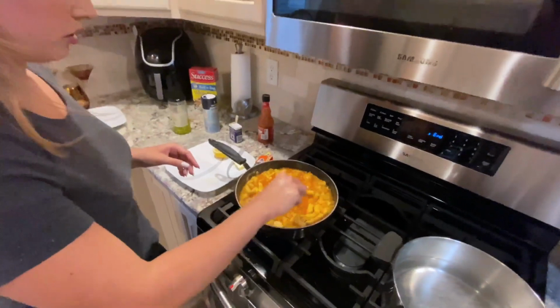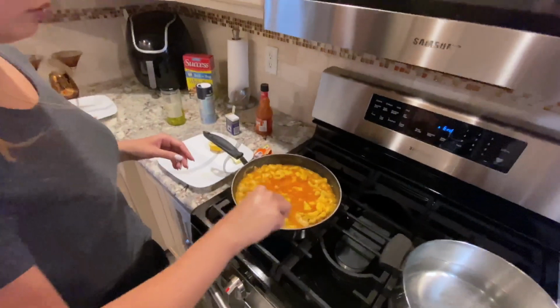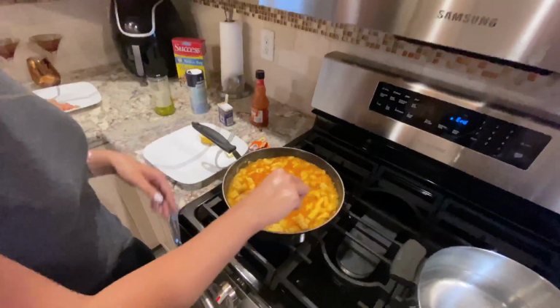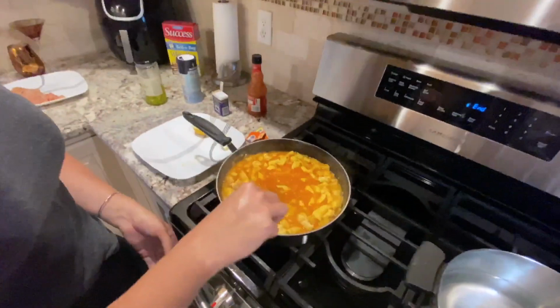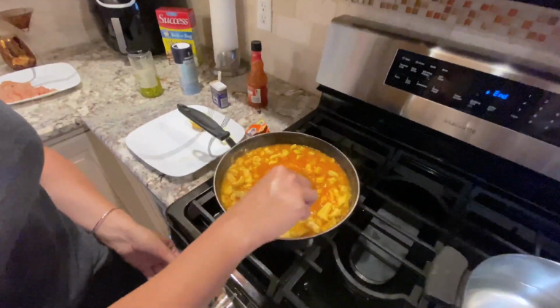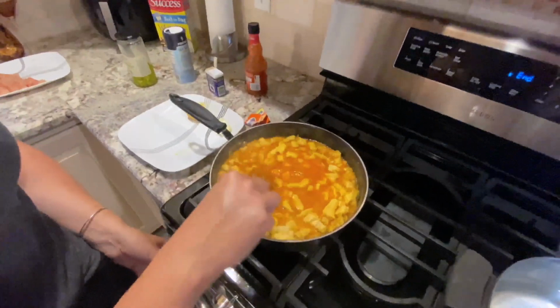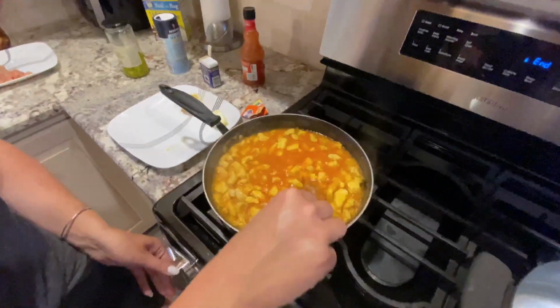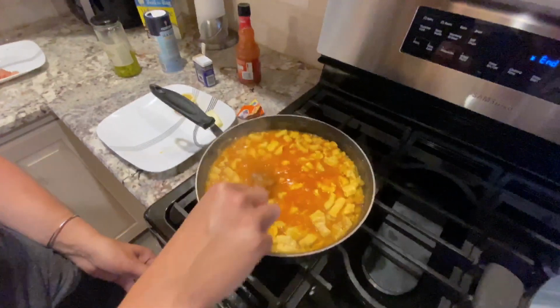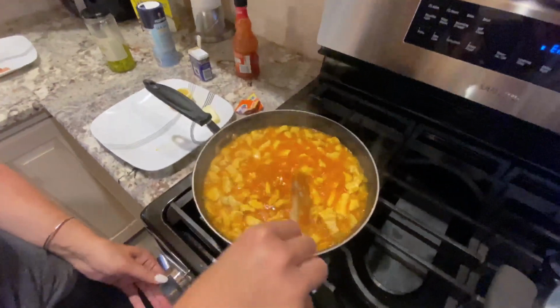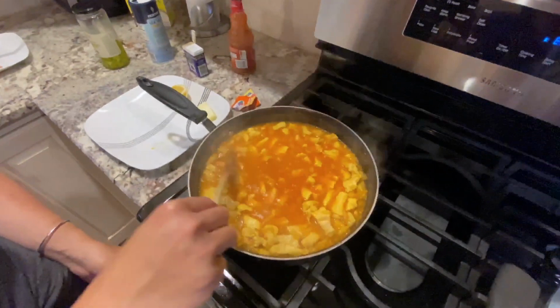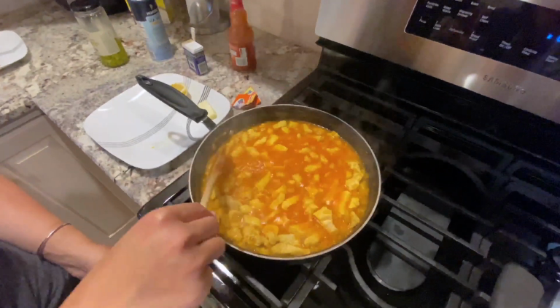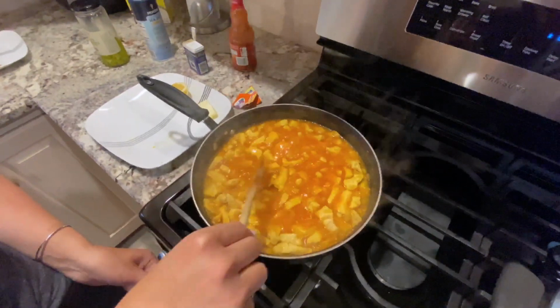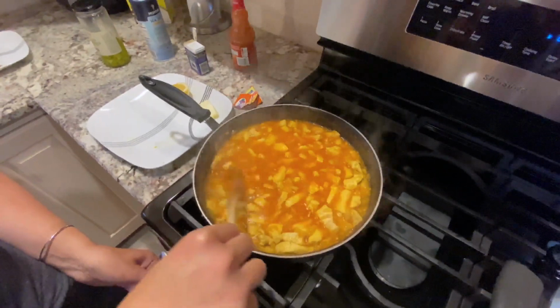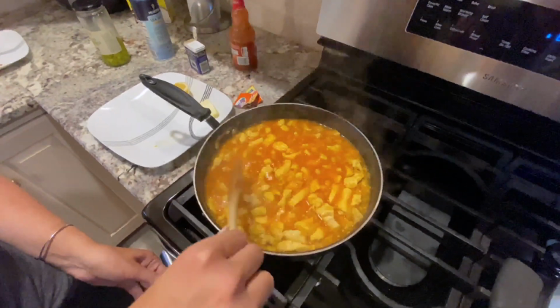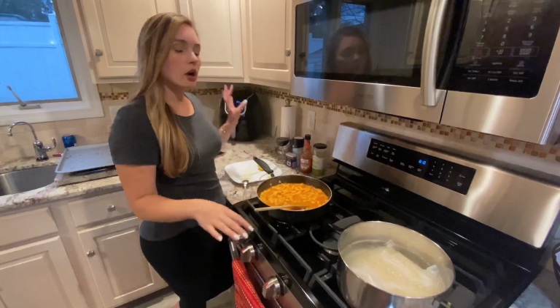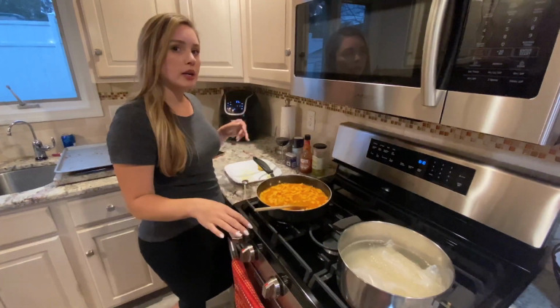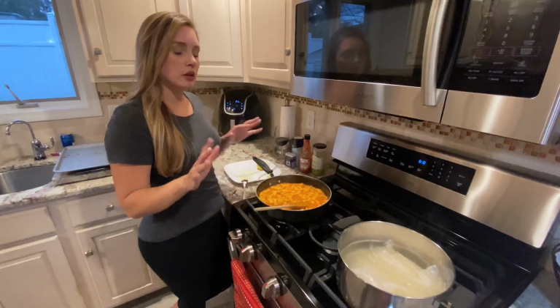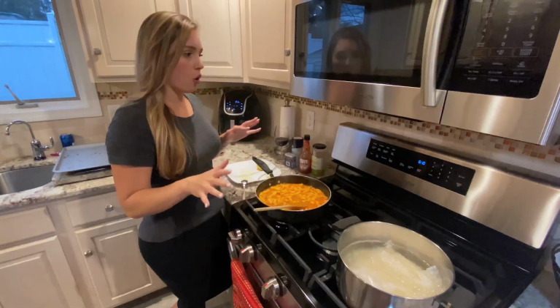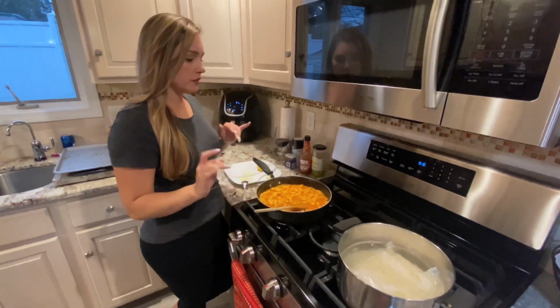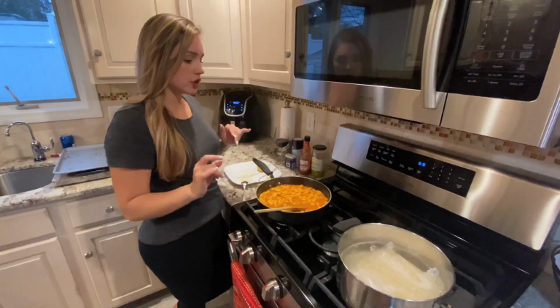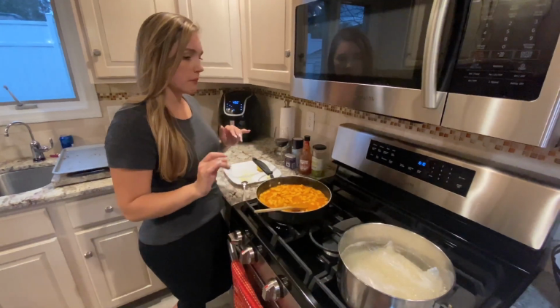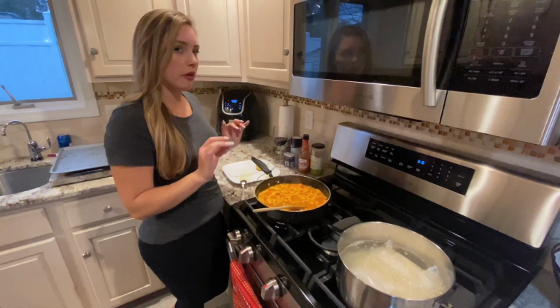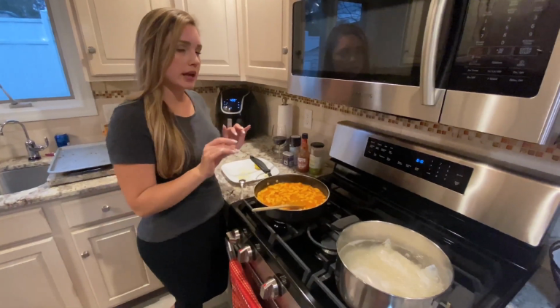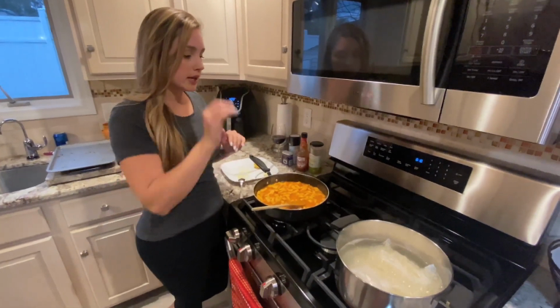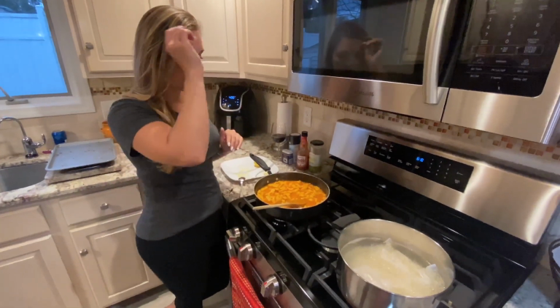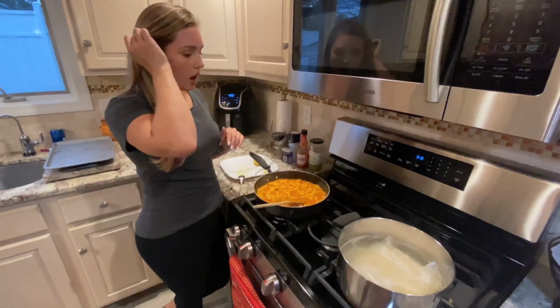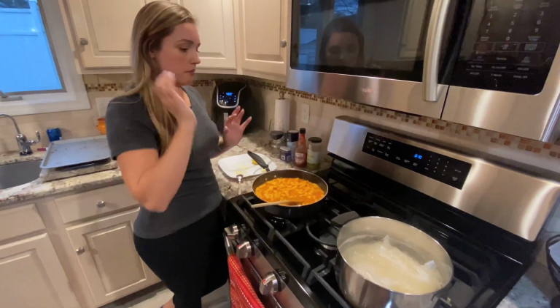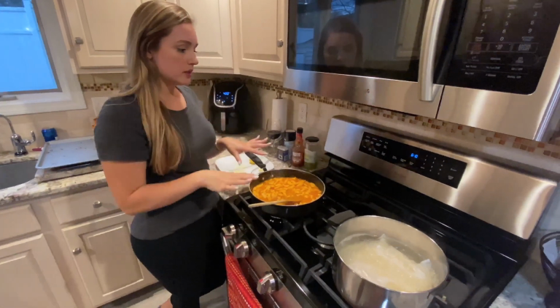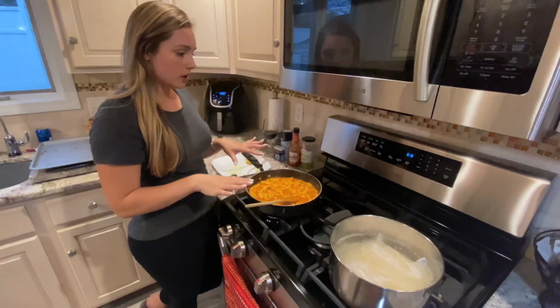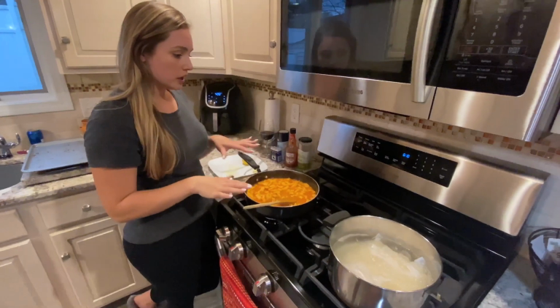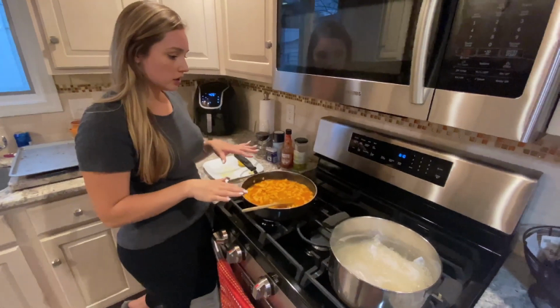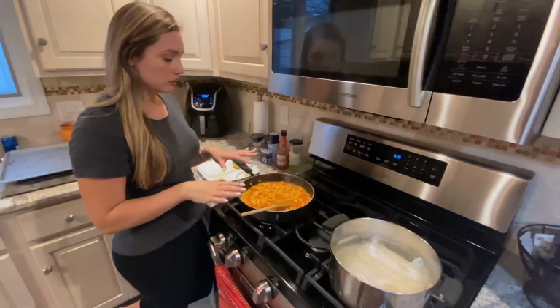Hey everybody, today we're going to be making chicken Mozambique with rice and french fries. This is going to be quarantine edition, so I'm working with what I've got here. Whatever you have at home, use what you've got too.